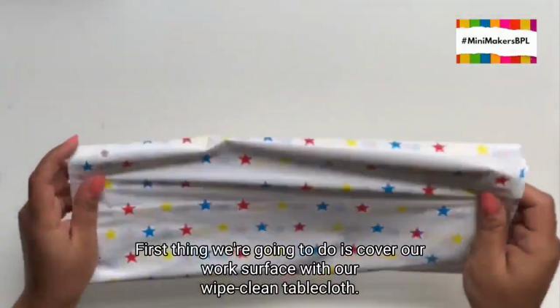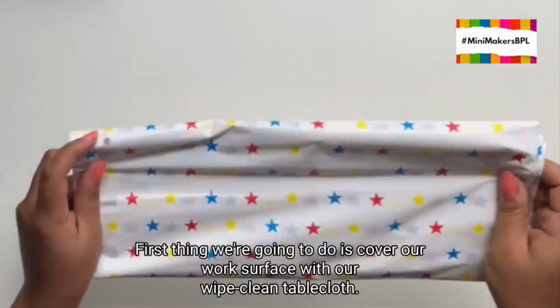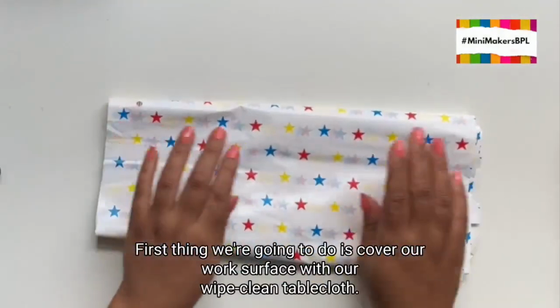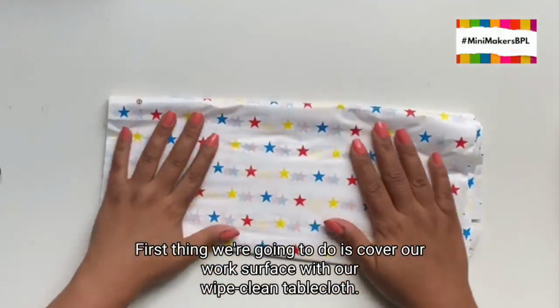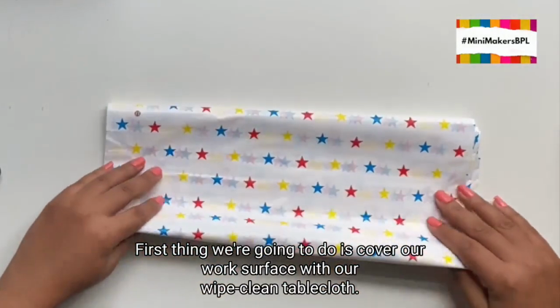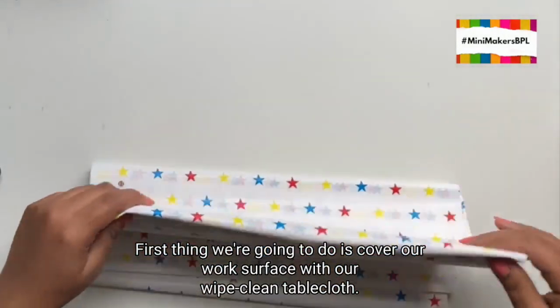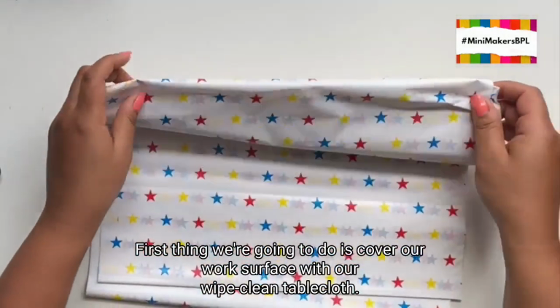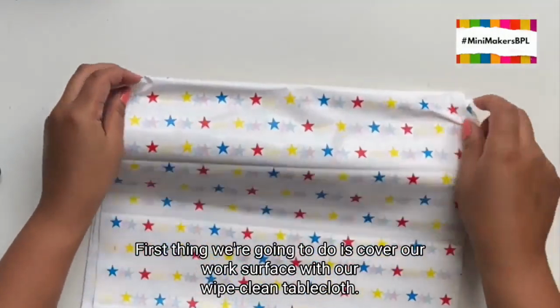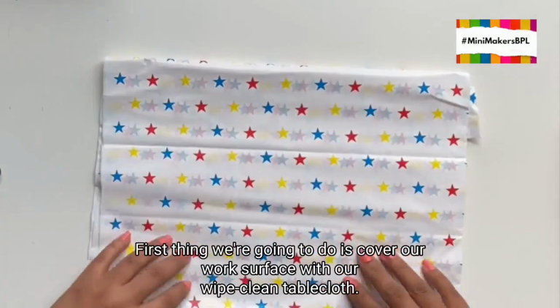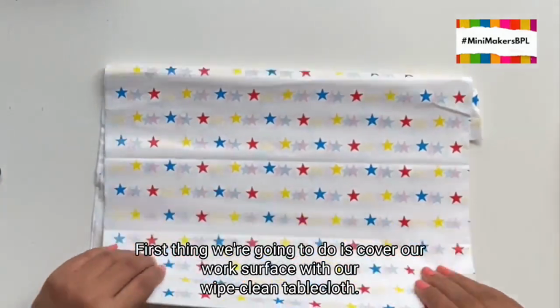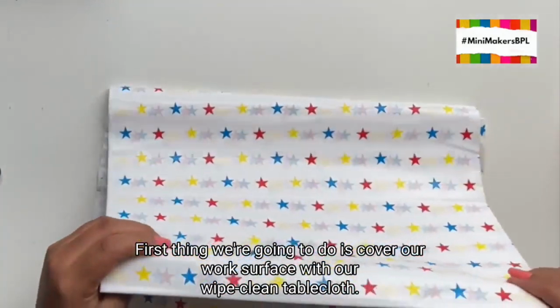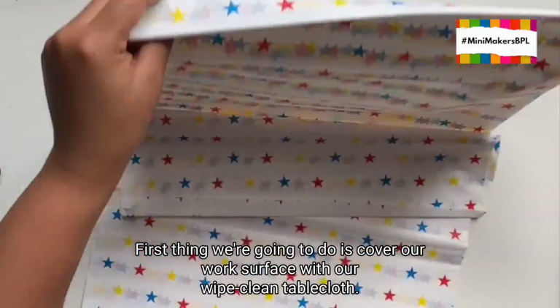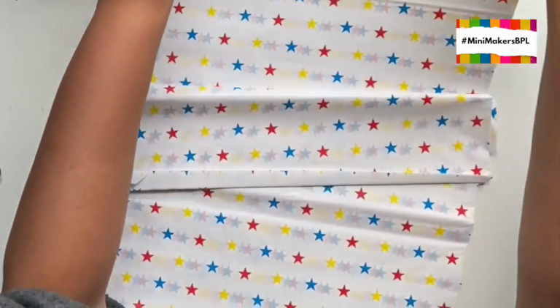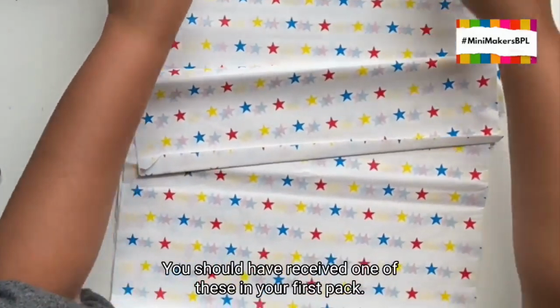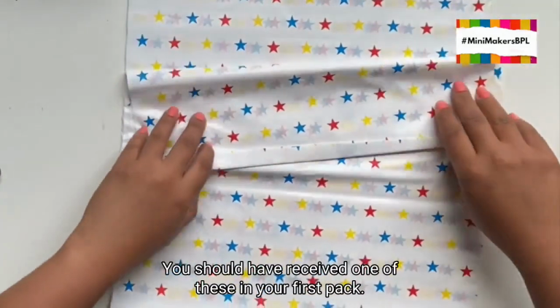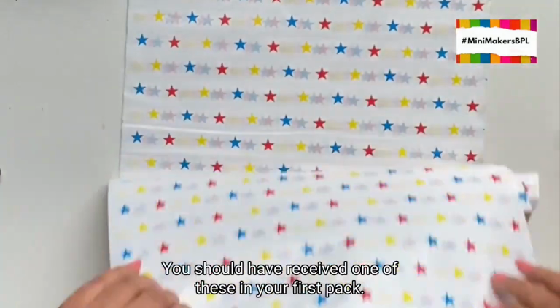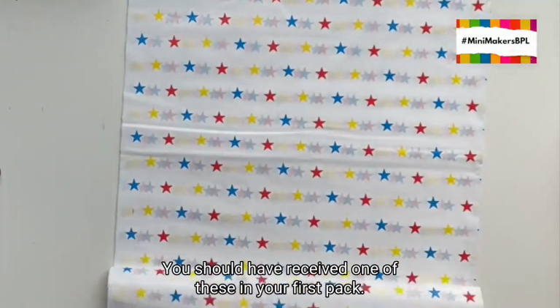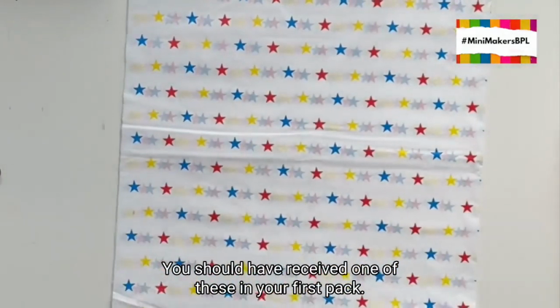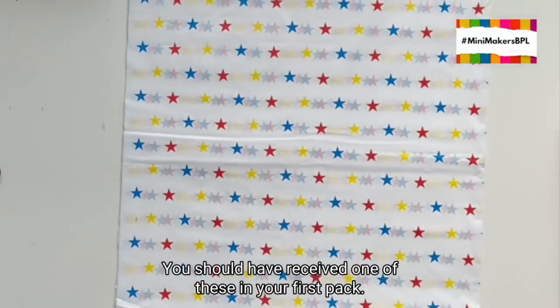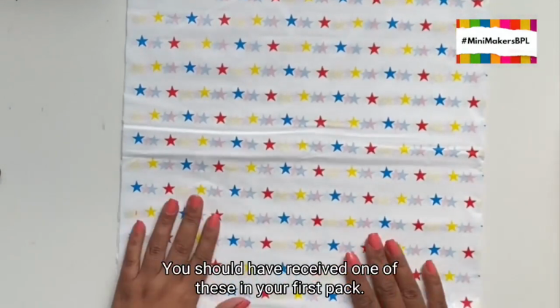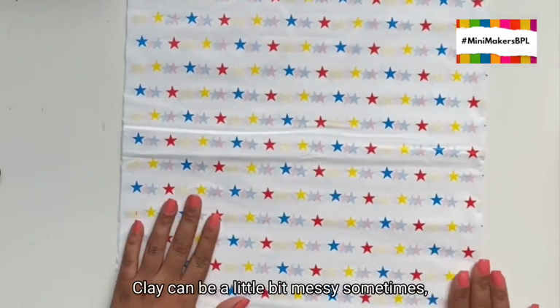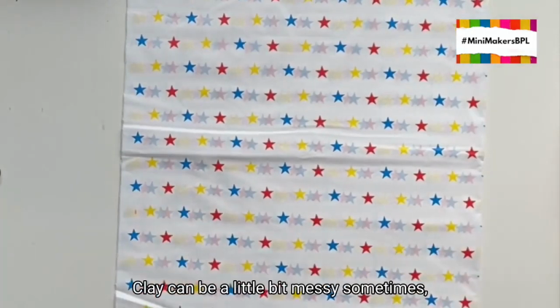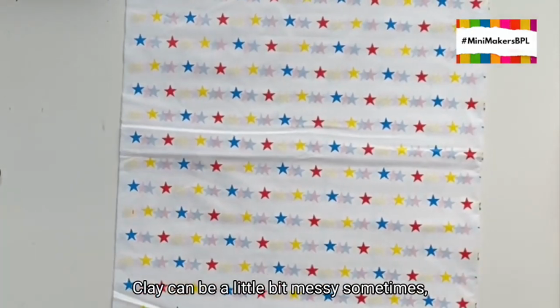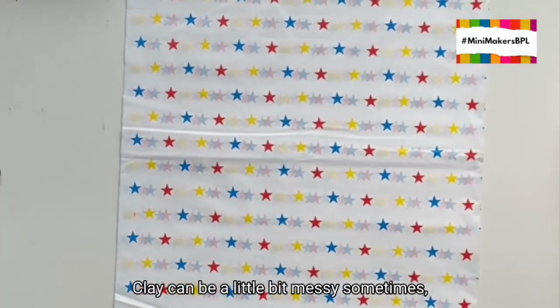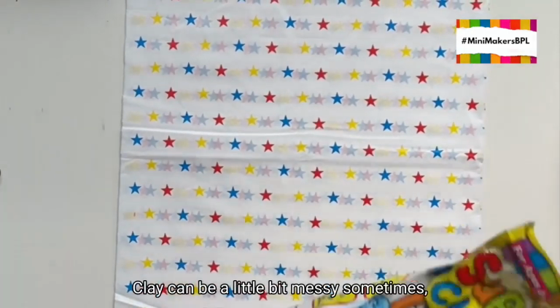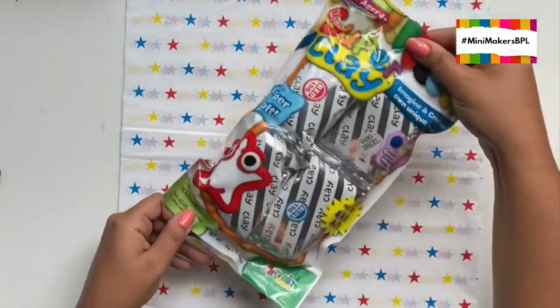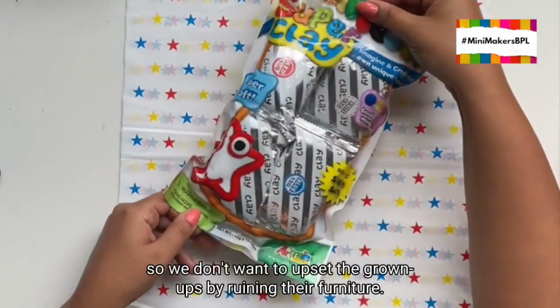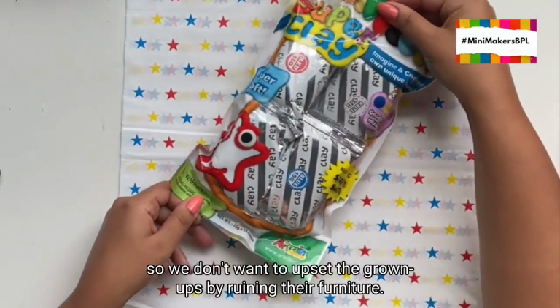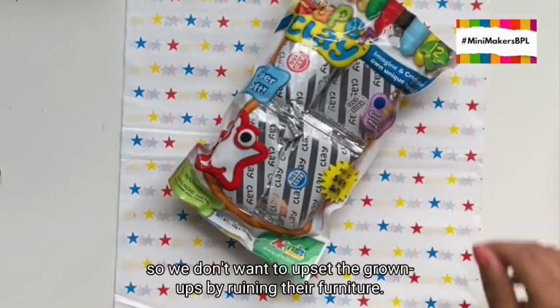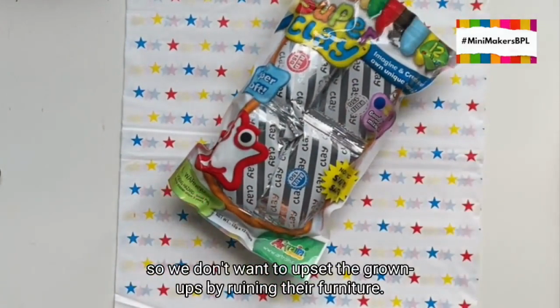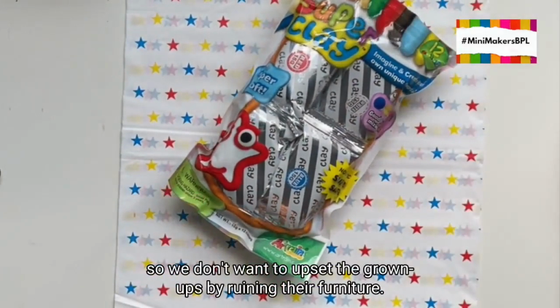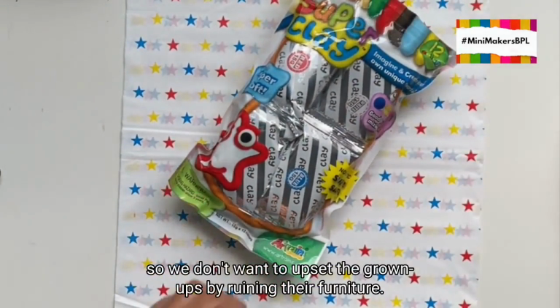First thing we're going to do is cover our work surface with our white clean tablecloth. You should have received one of these in your first pack. Clay can be a little bit messy sometimes, so we don't want to upset the grown-ups by ruining their furniture.